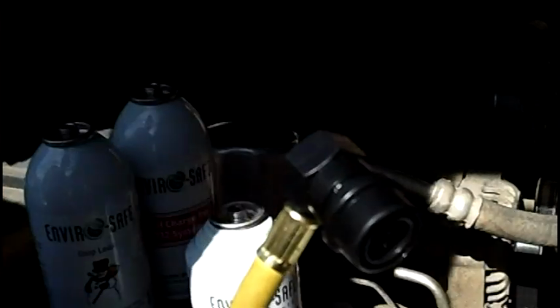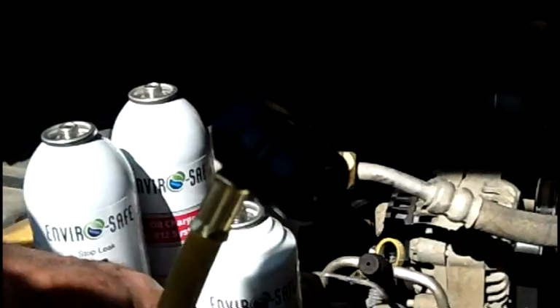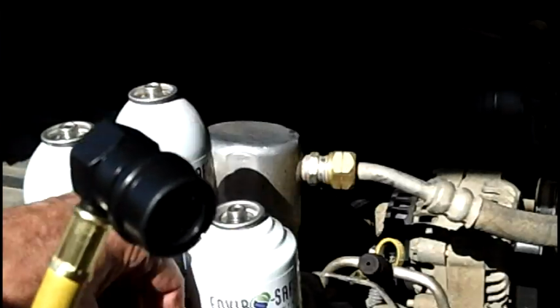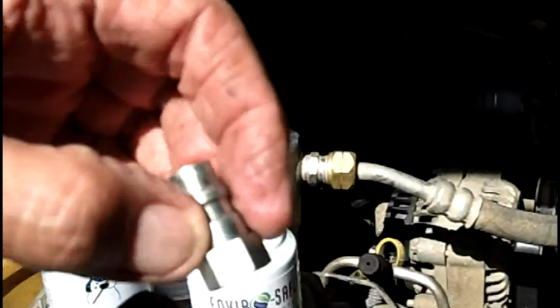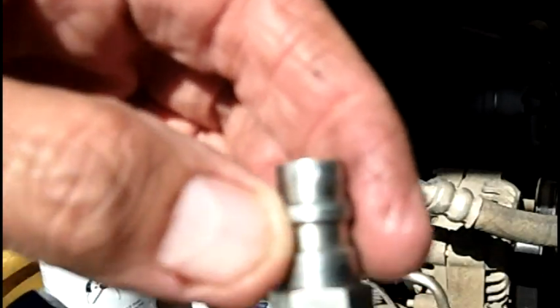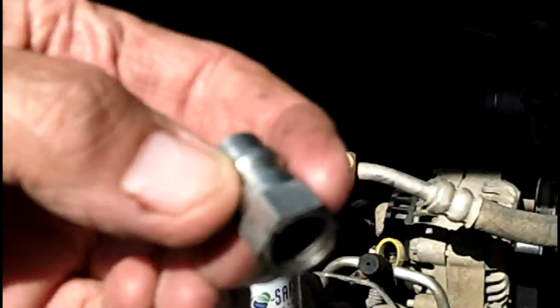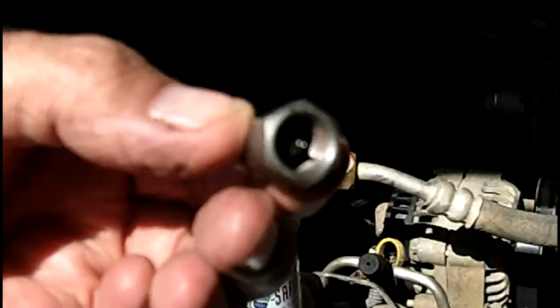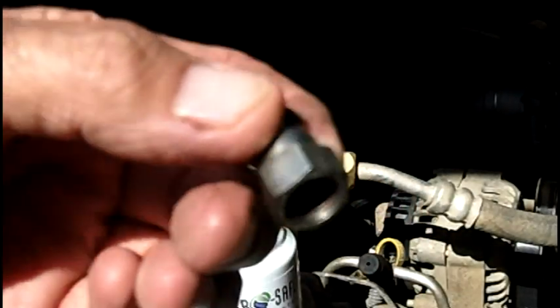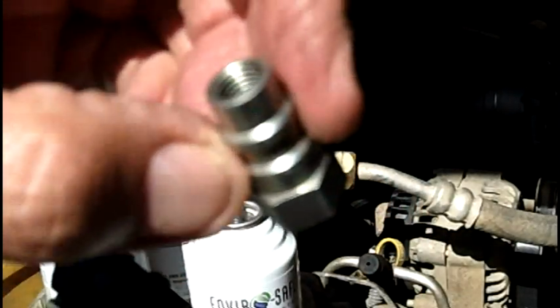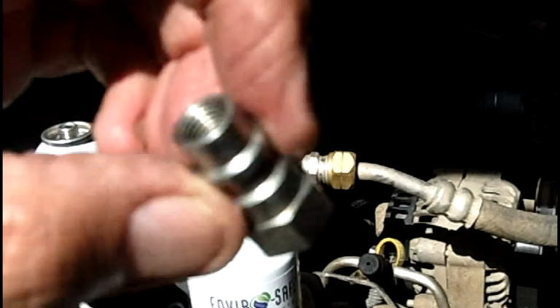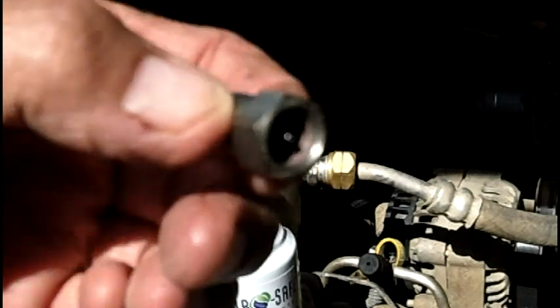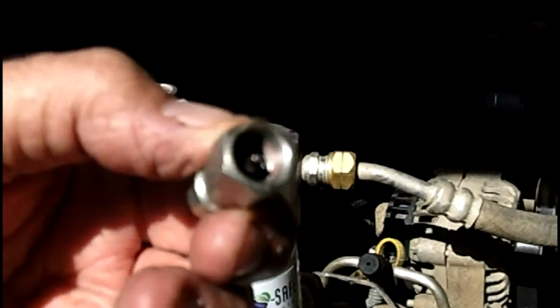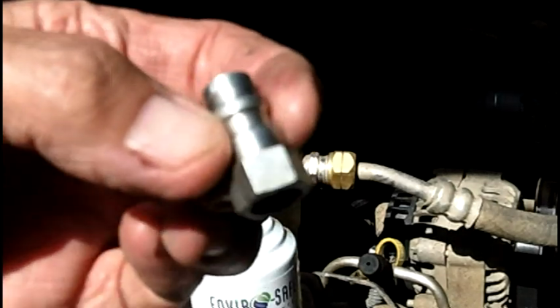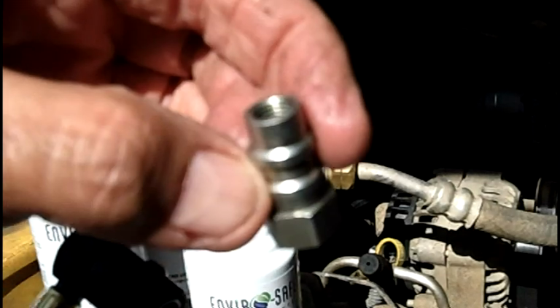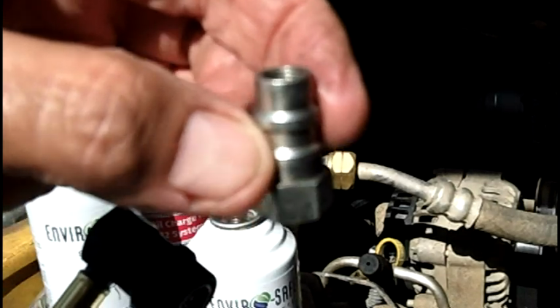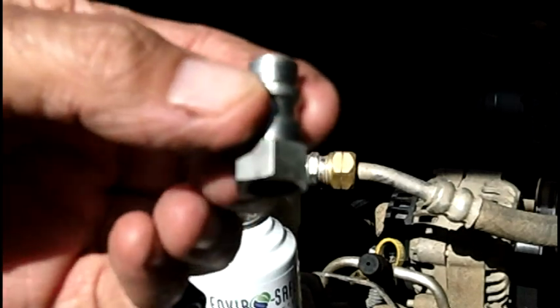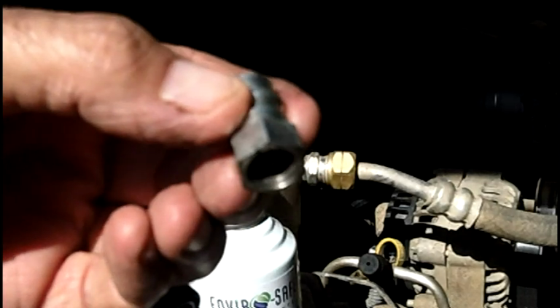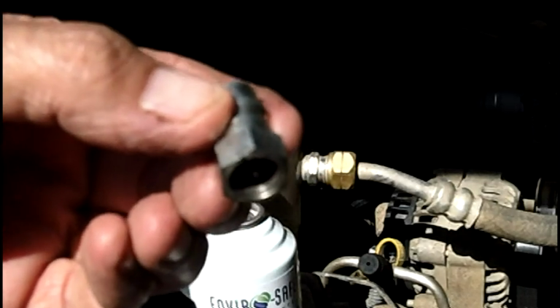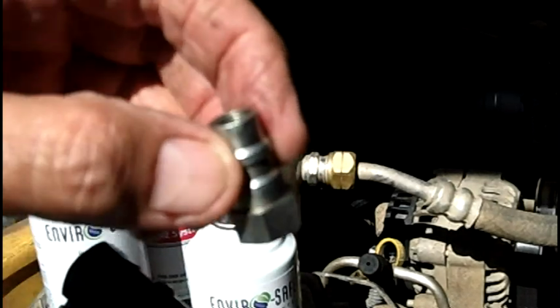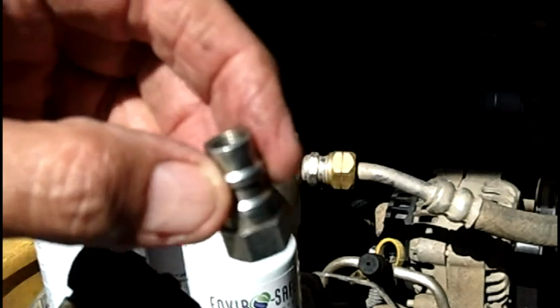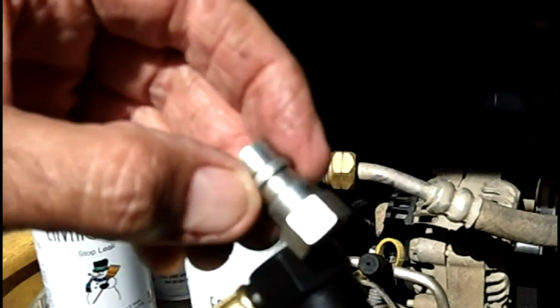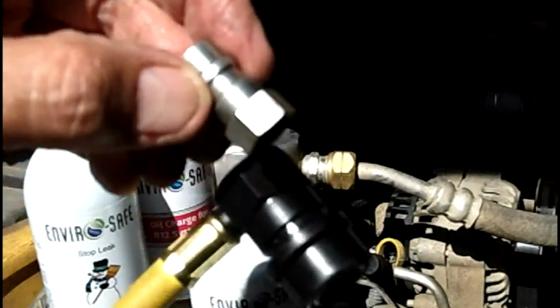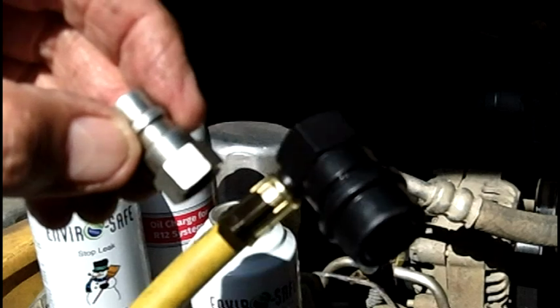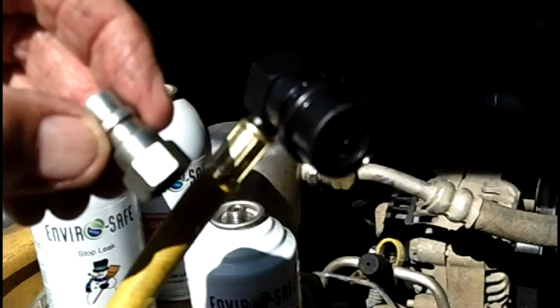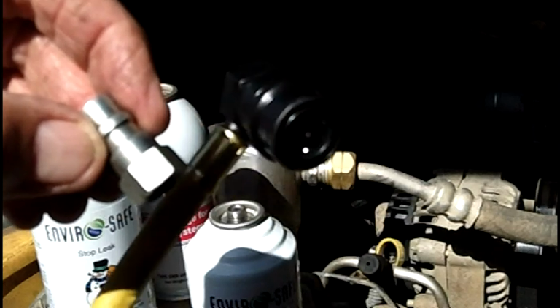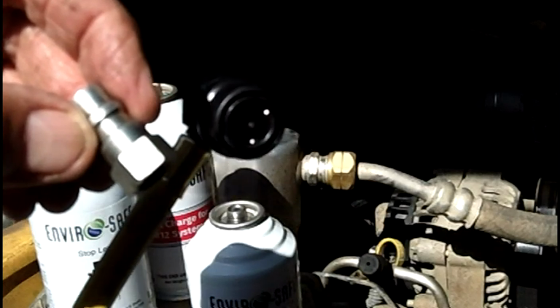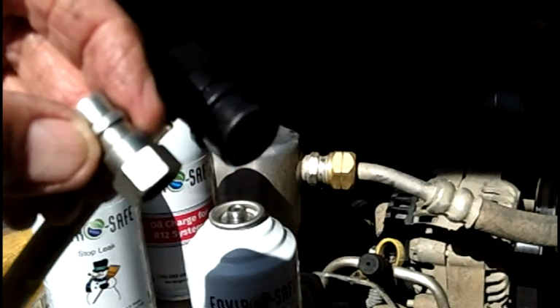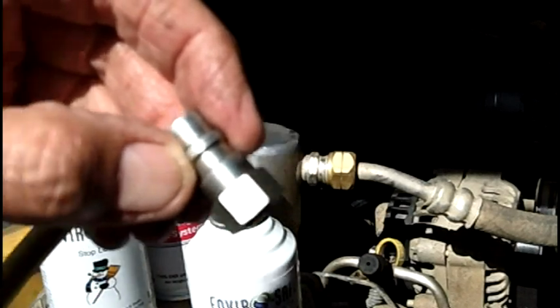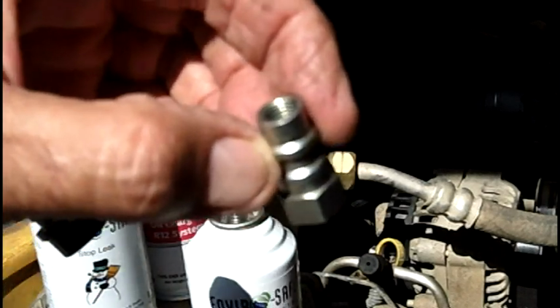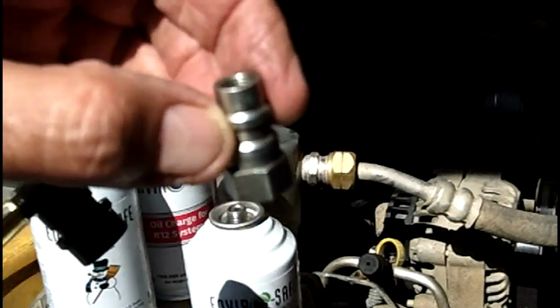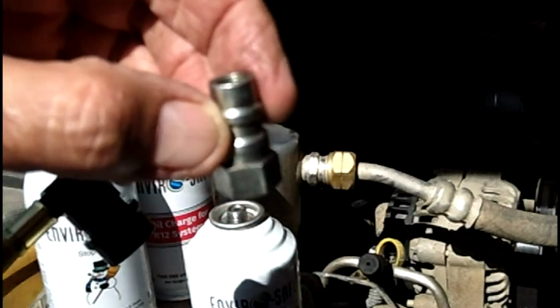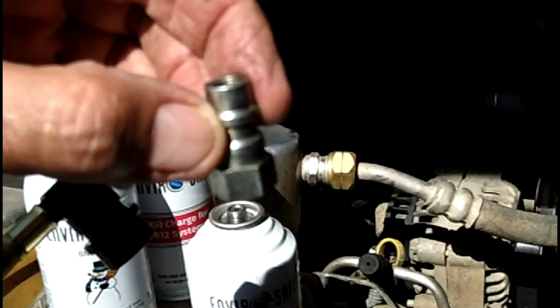If you have an old R12 car, you'll need to screw this little adapter fitting on the threaded service port on your vehicle. This little hose is not going to fit the R12 threaded fitting — you need to put this adapter on first.